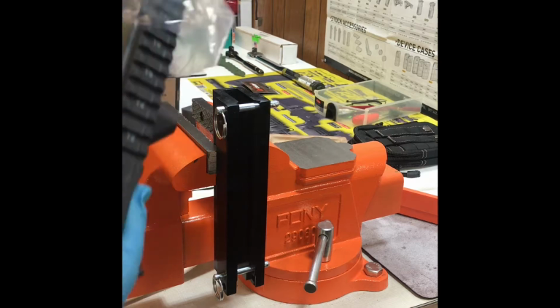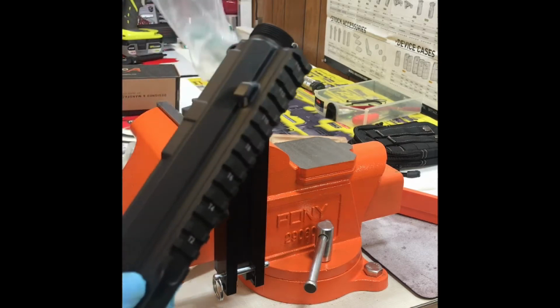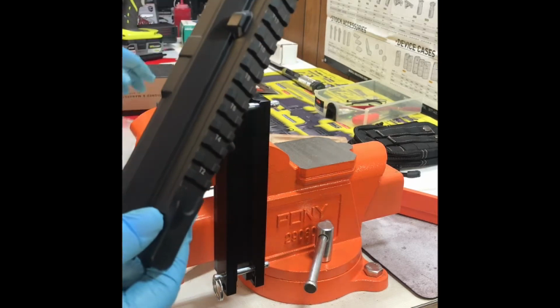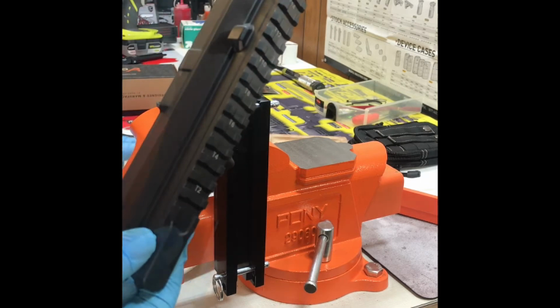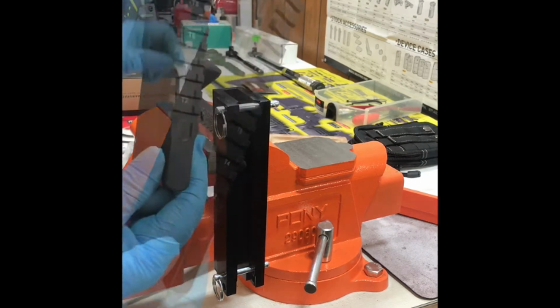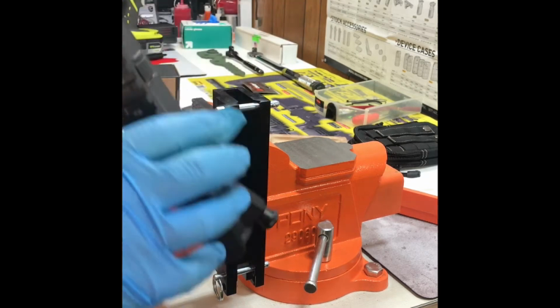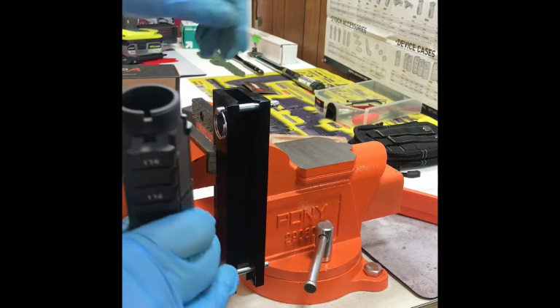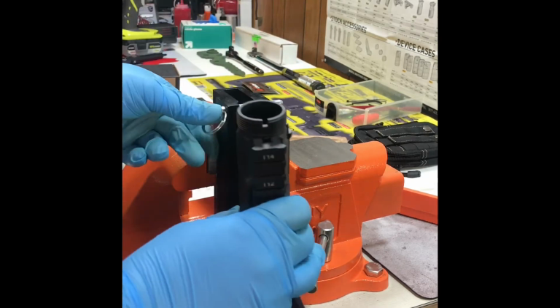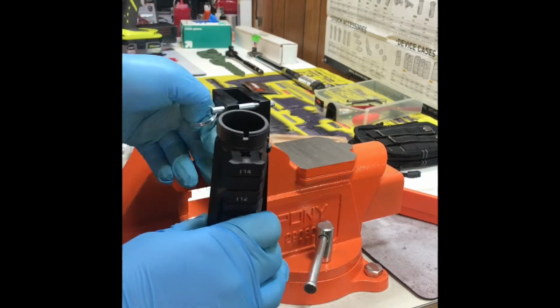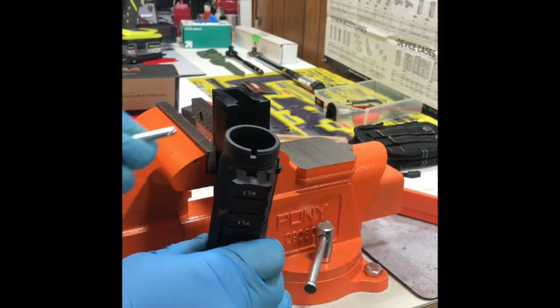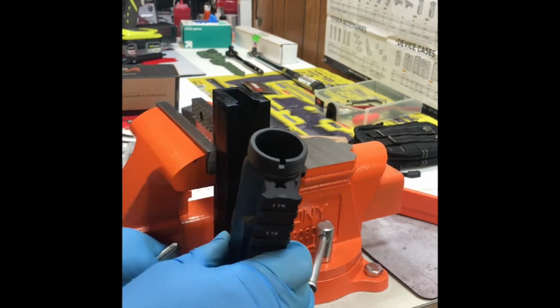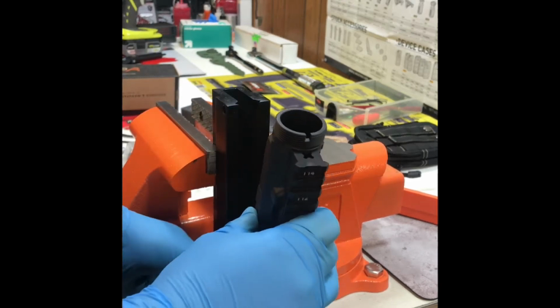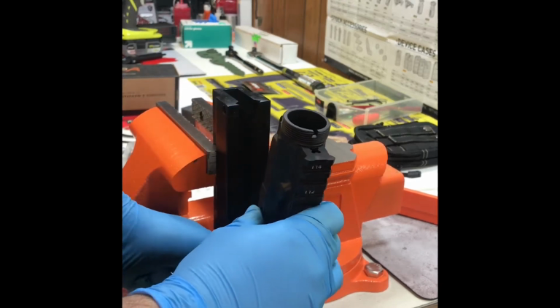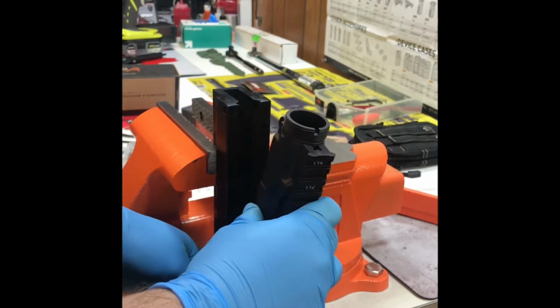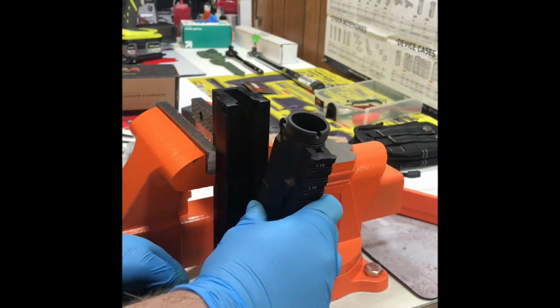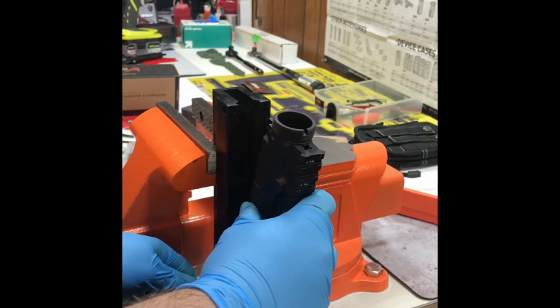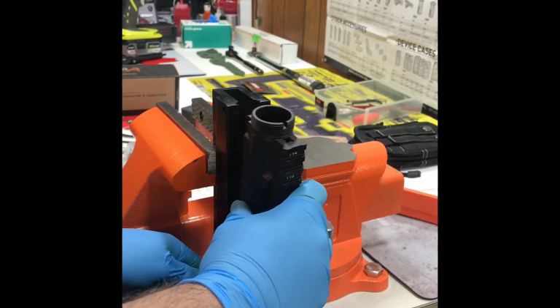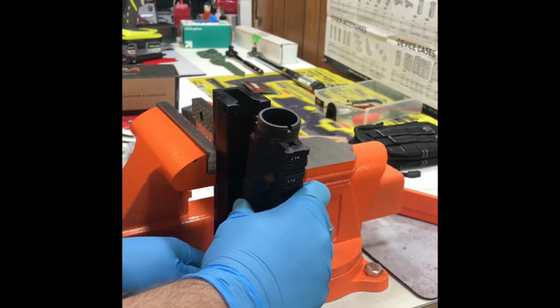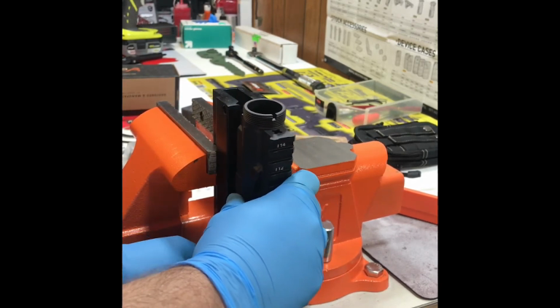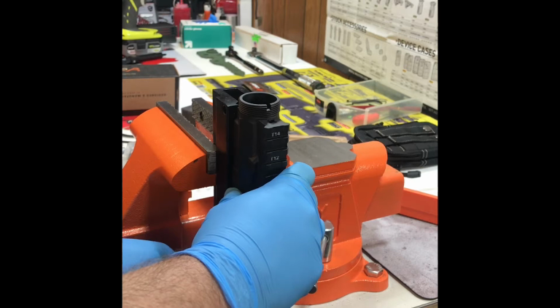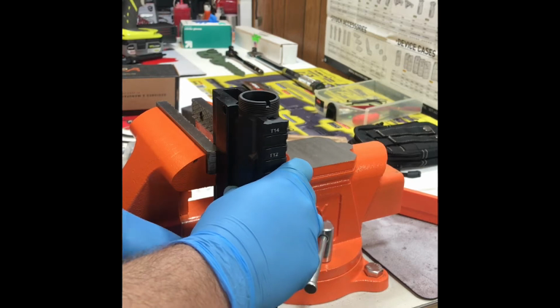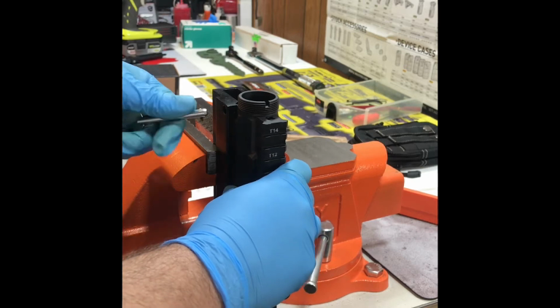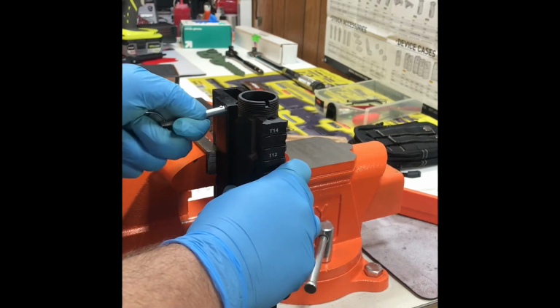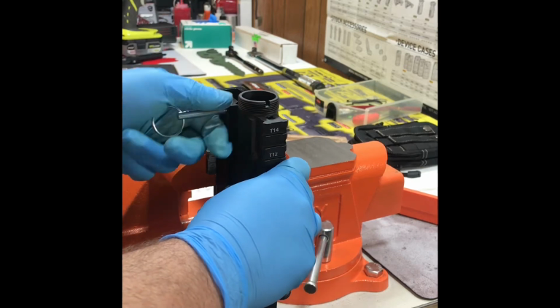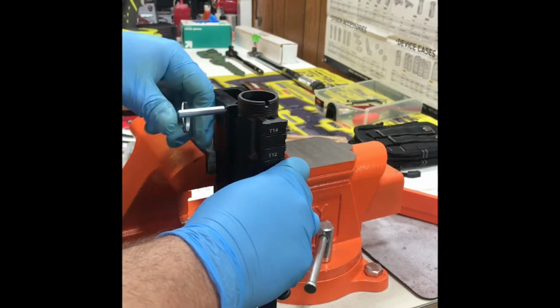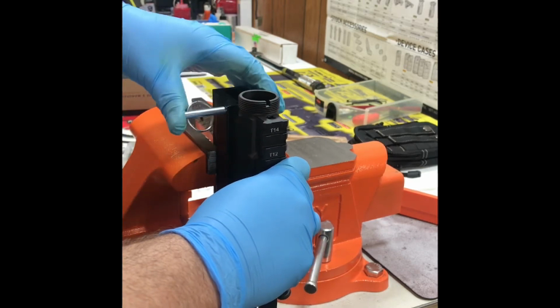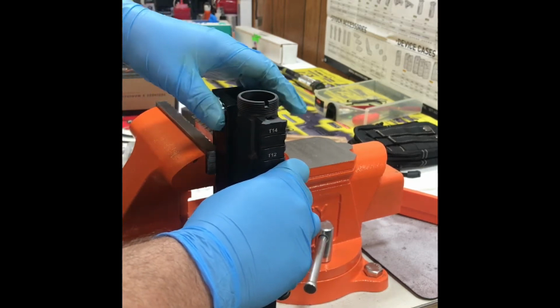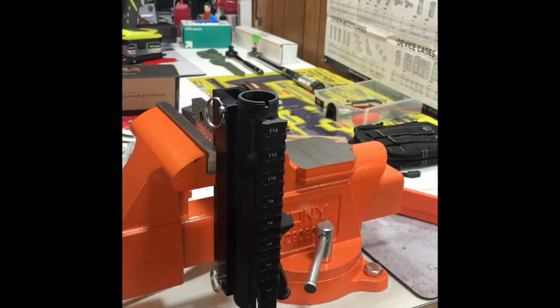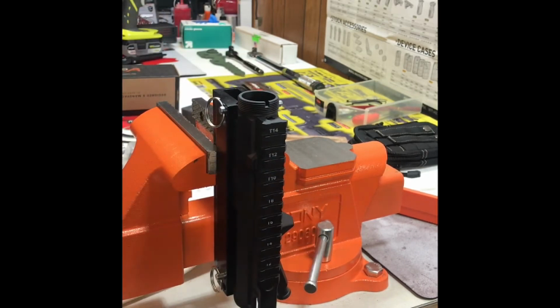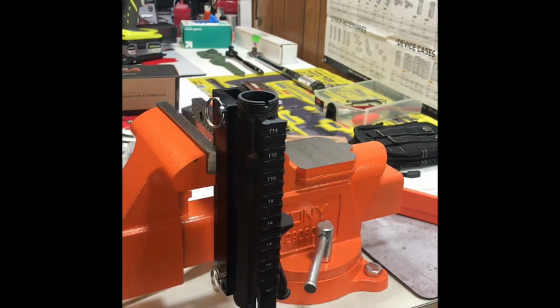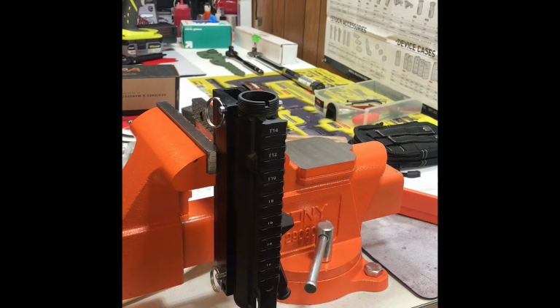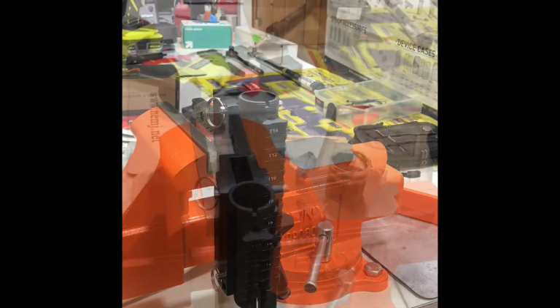Here we're taking our Arrow Precision Upper Receiver and placing it into the Wheeler Tools Upper Receiver Vice Block. We're taking the pins and placing them into the tool, securing the upper receiver into the vice block.